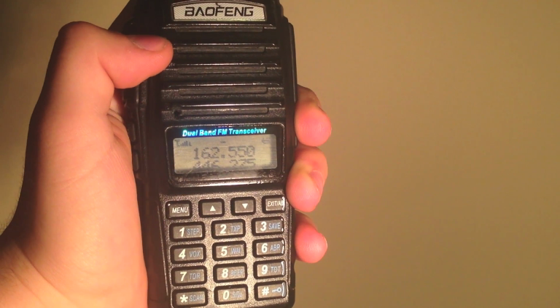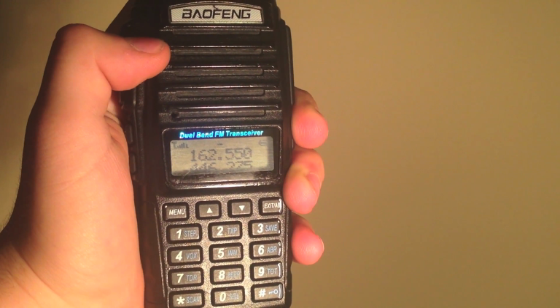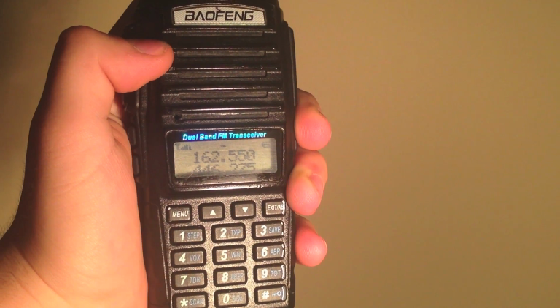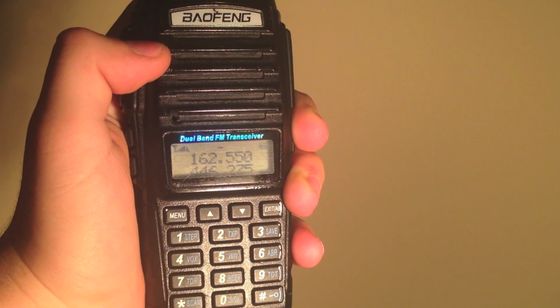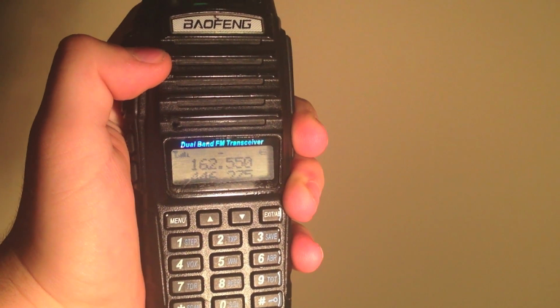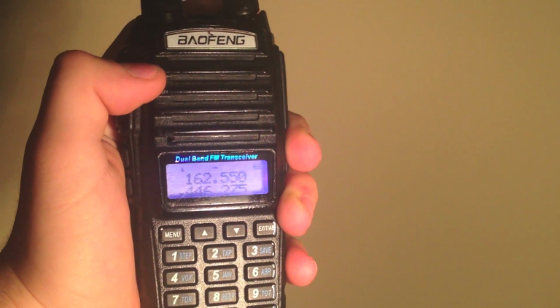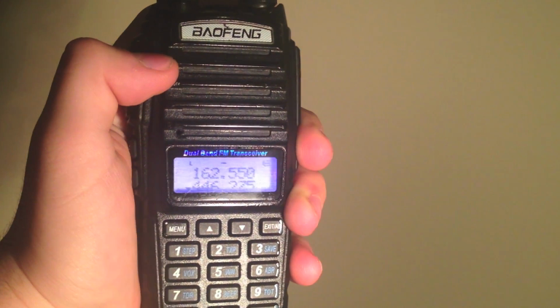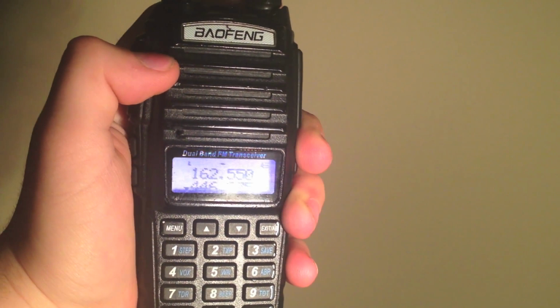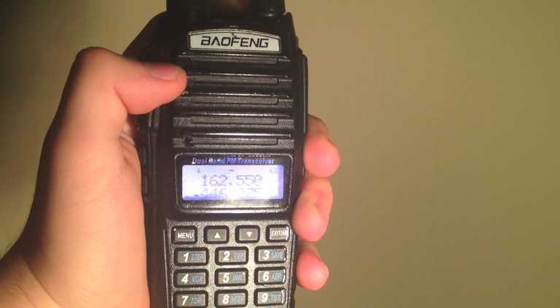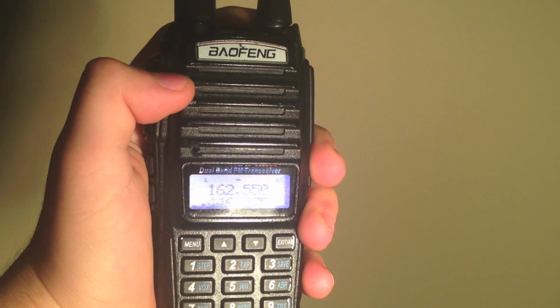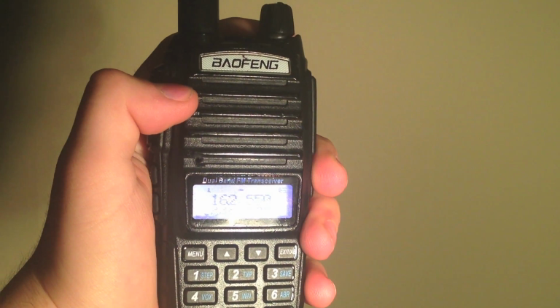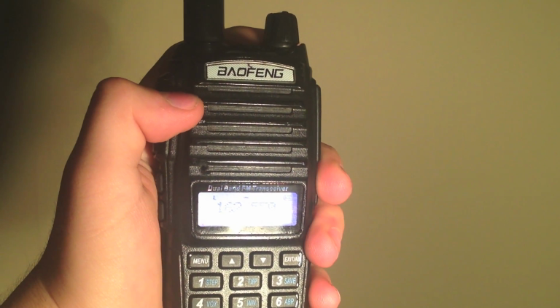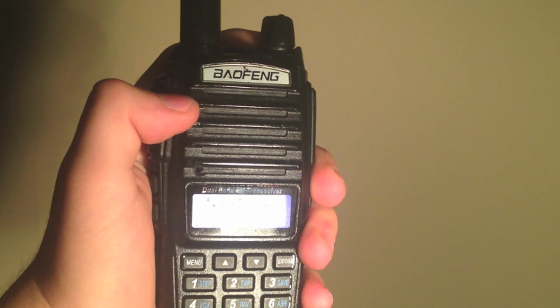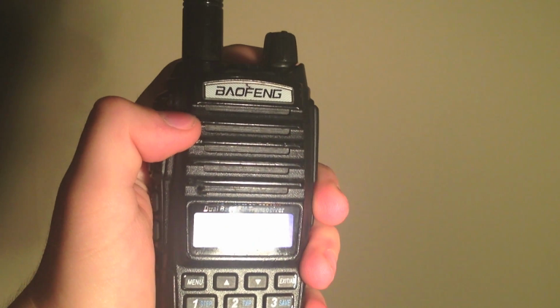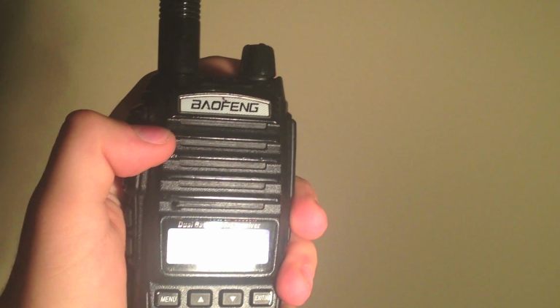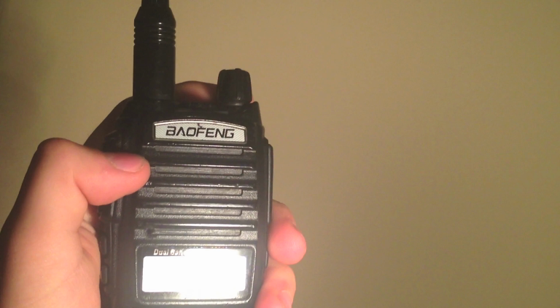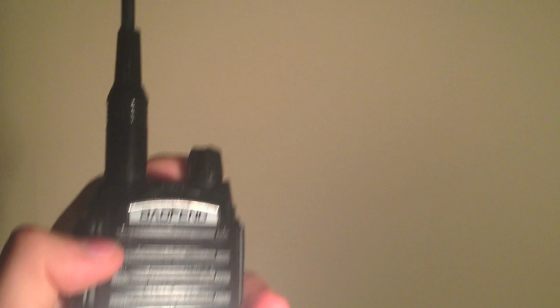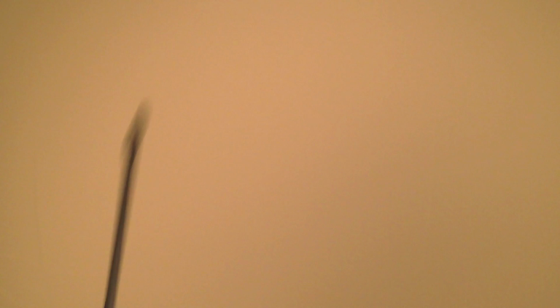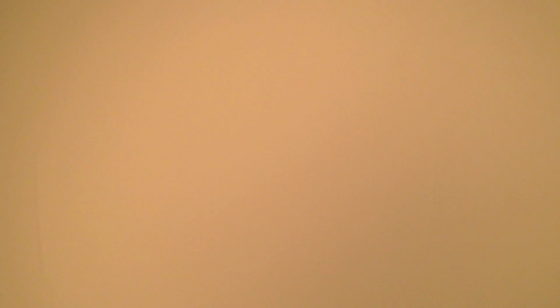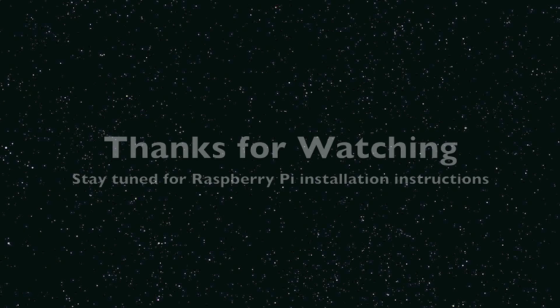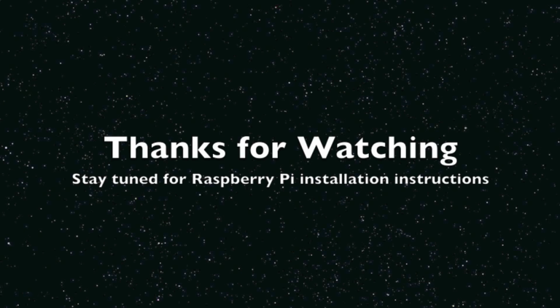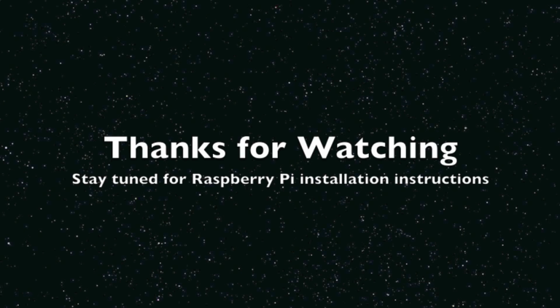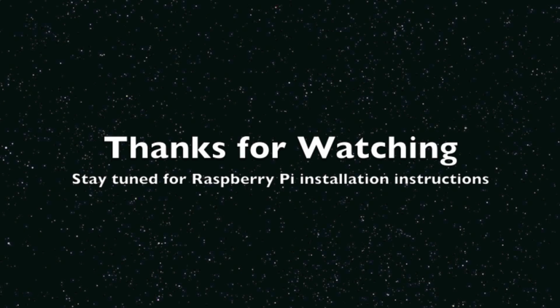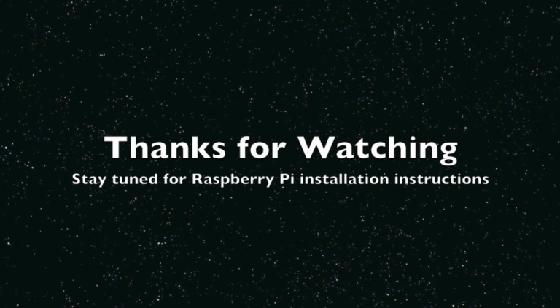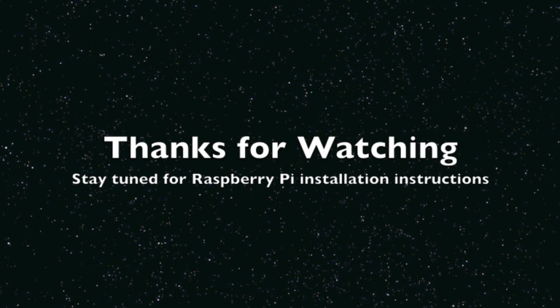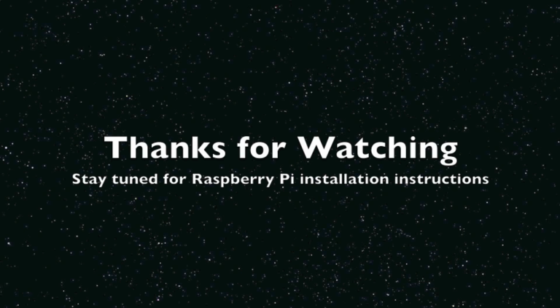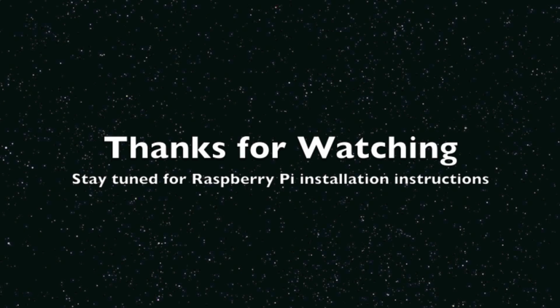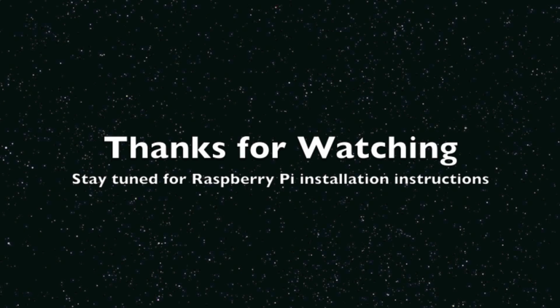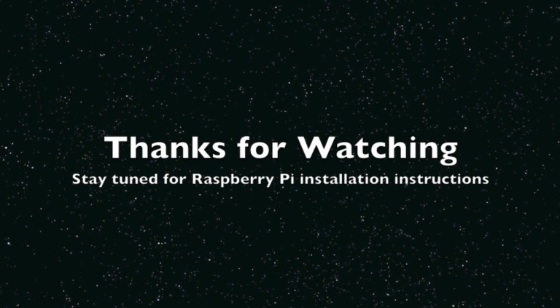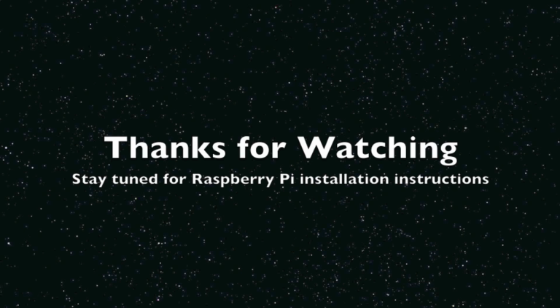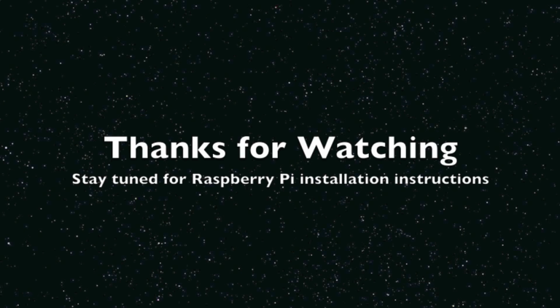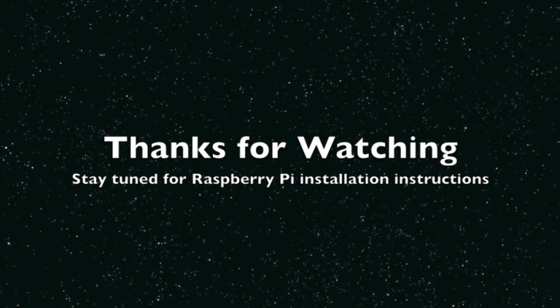For more commands, view the PDF in the description. That's it for this video — stay tuned for Raspberry Pi installation instructions.